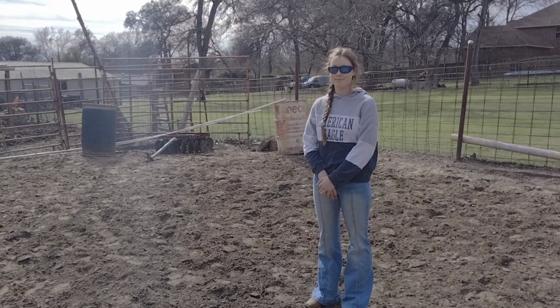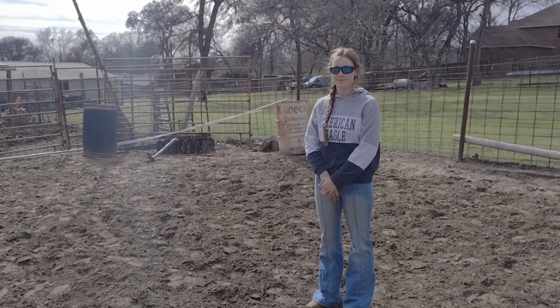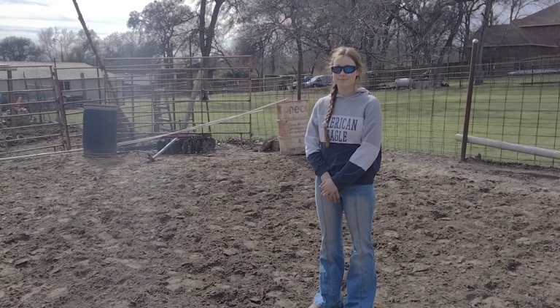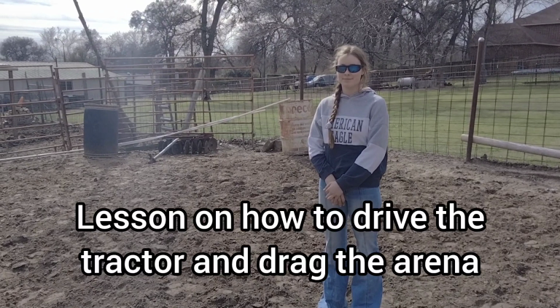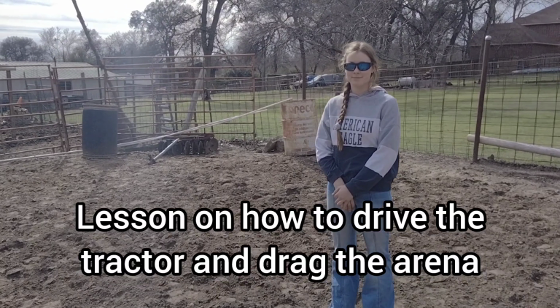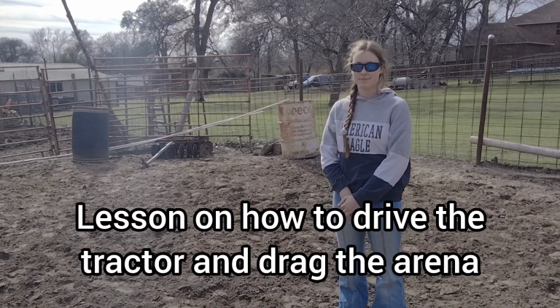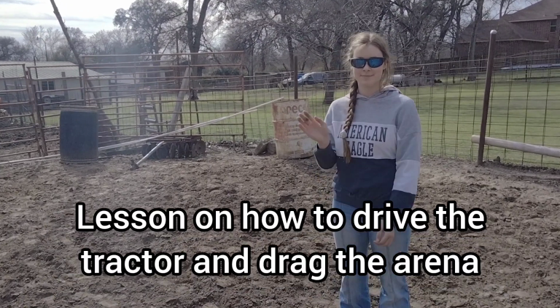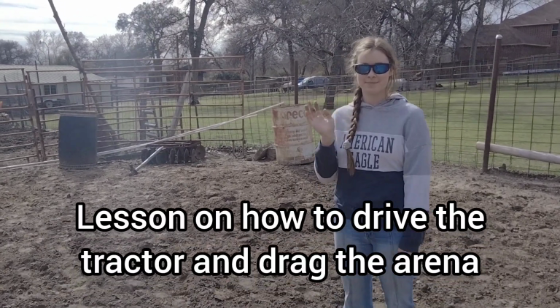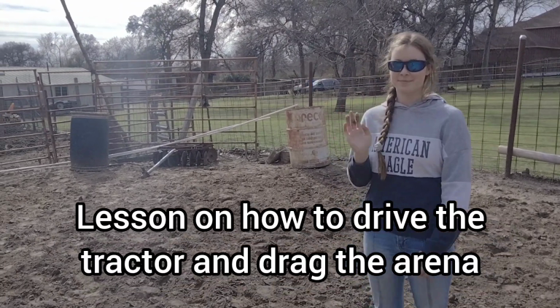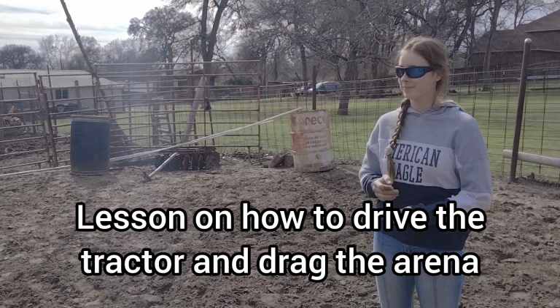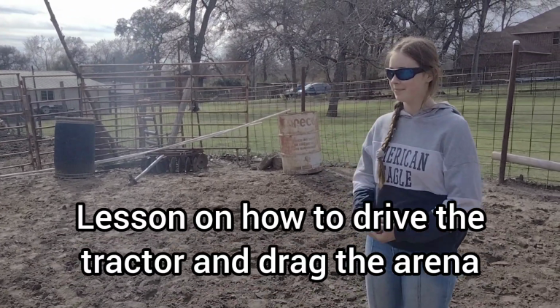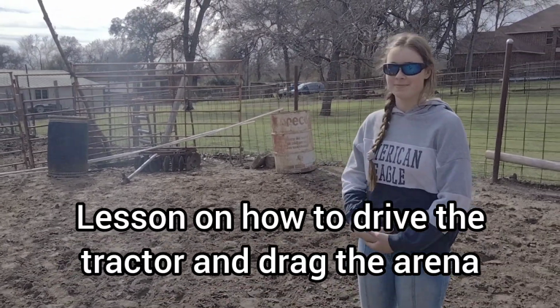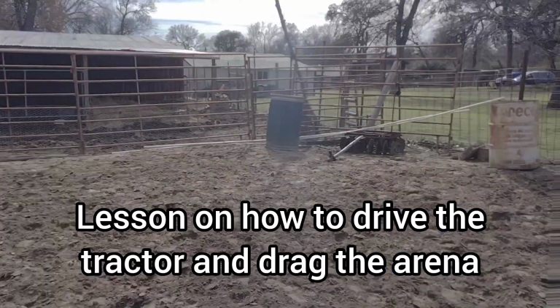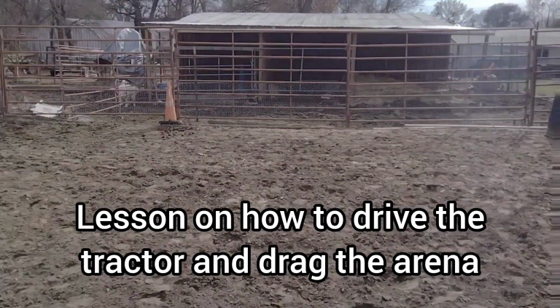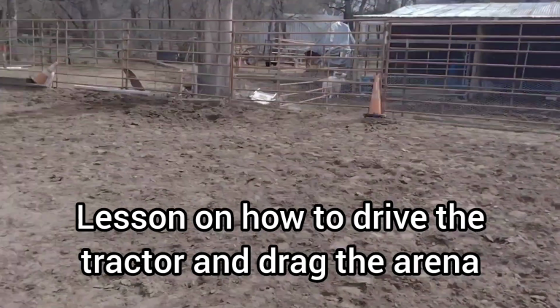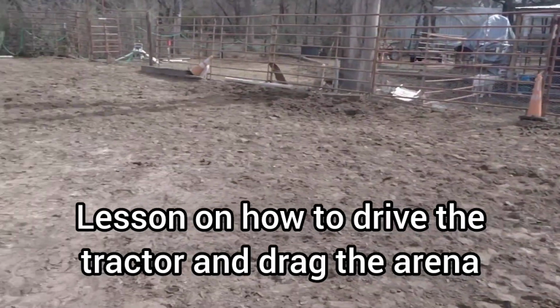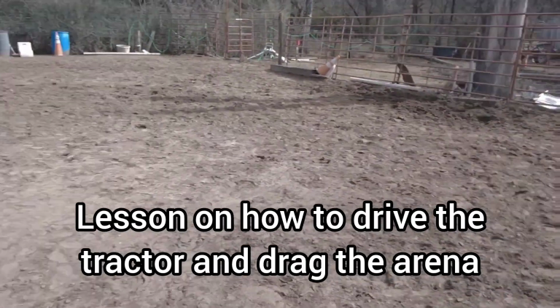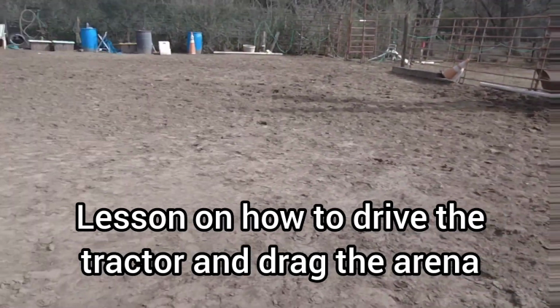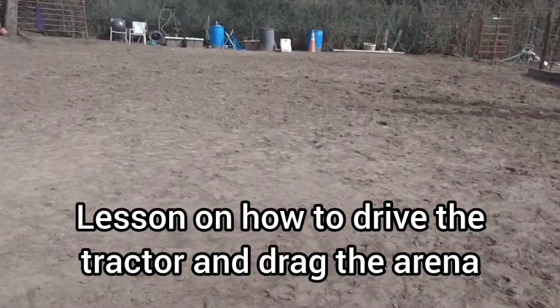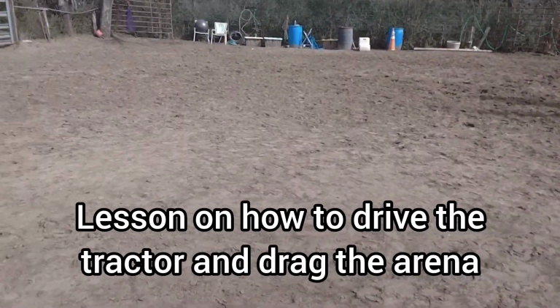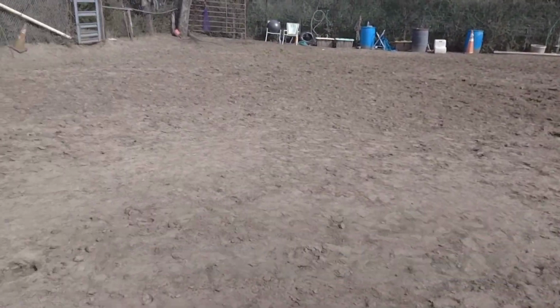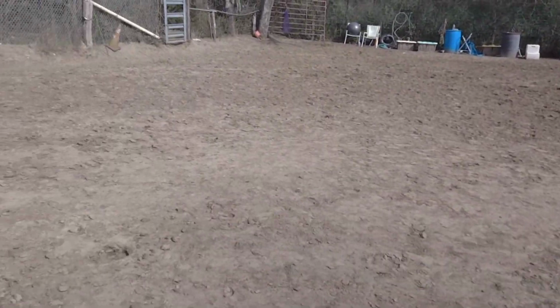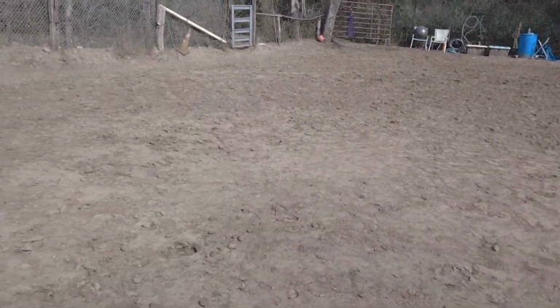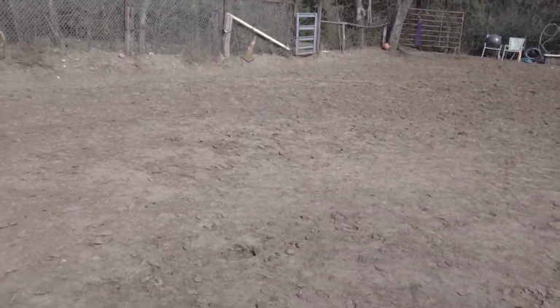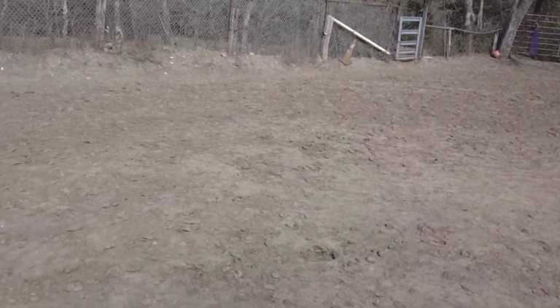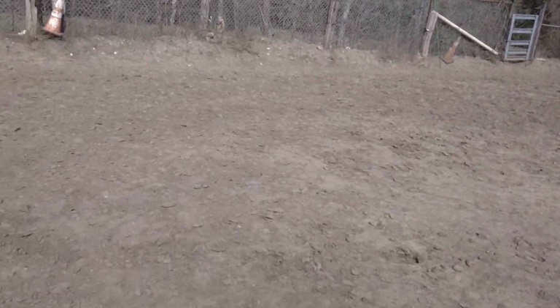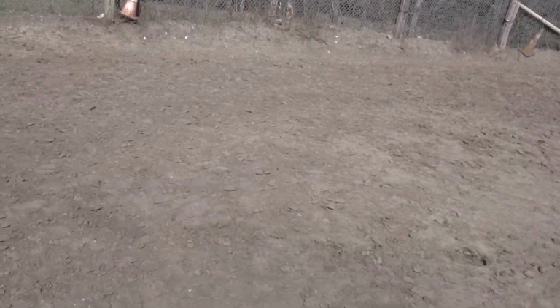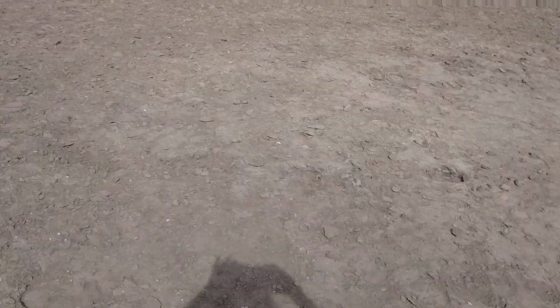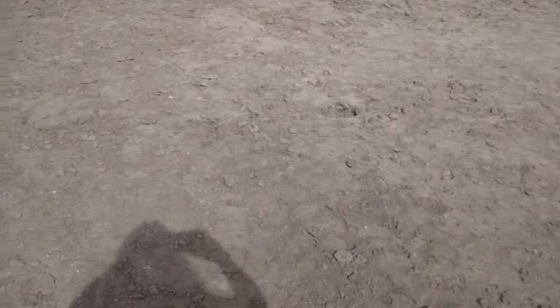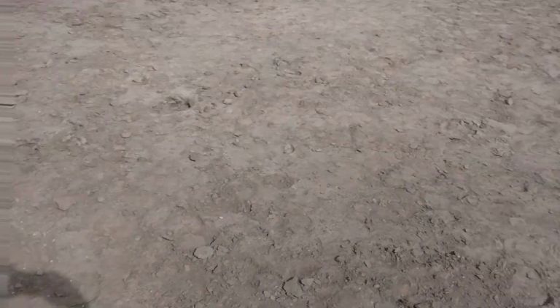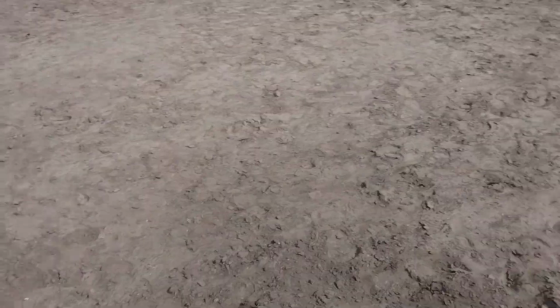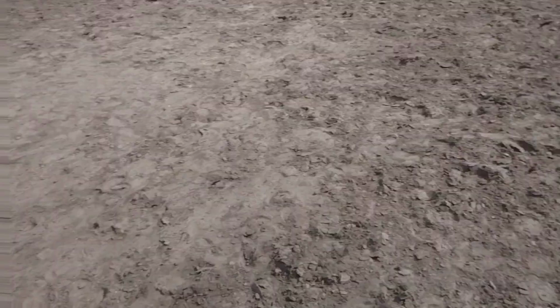Hey everybody, this is Ayla, and today Ayla will be grating and flattening out the arena. We've had some recent rain,